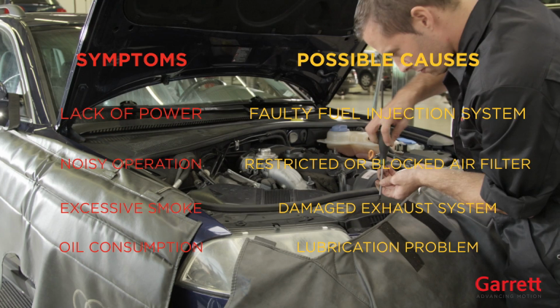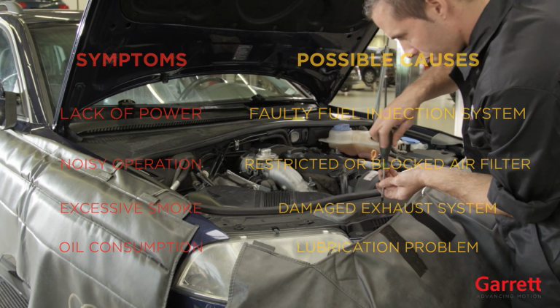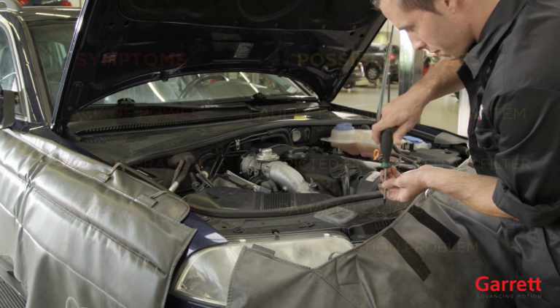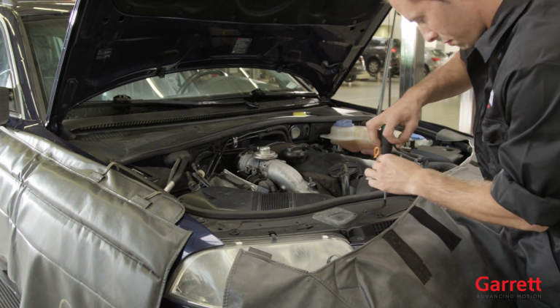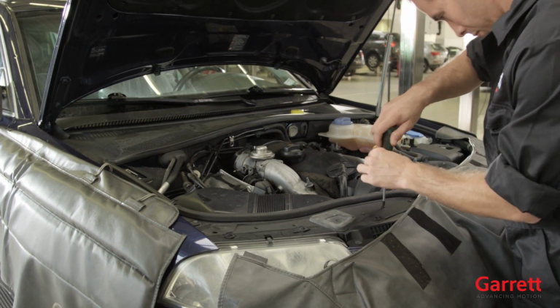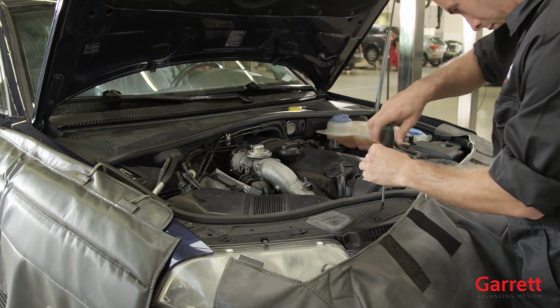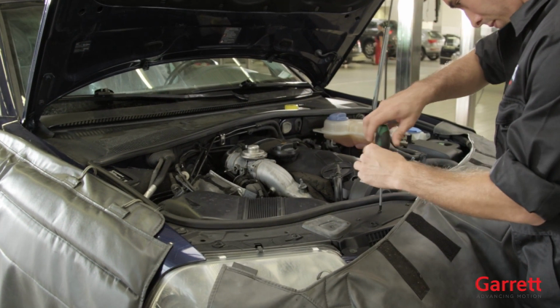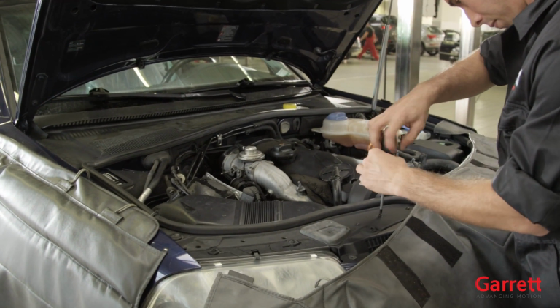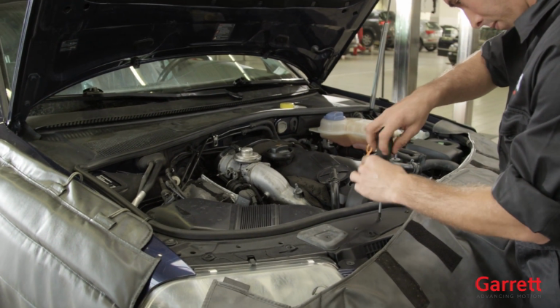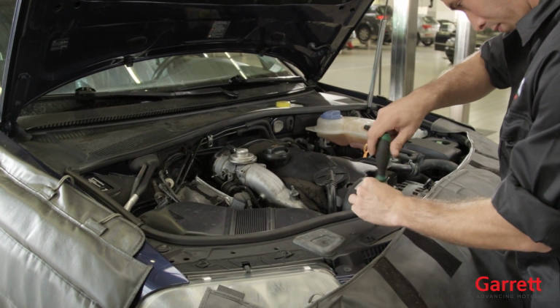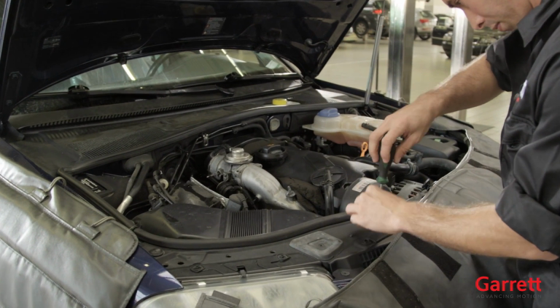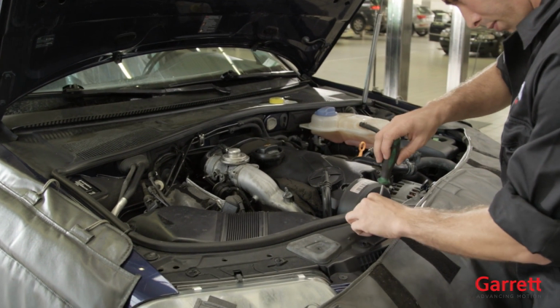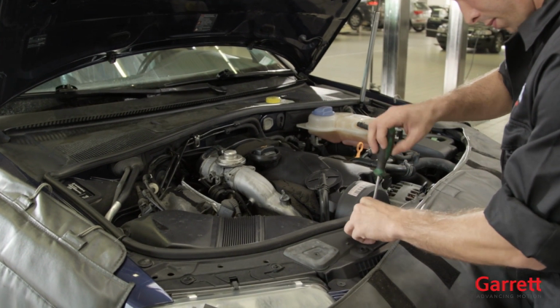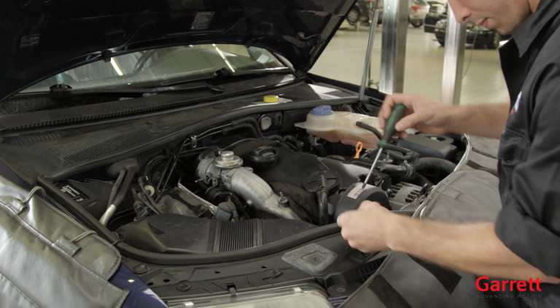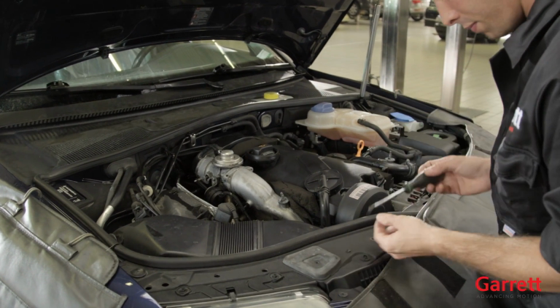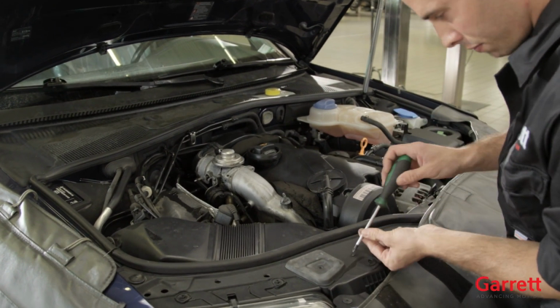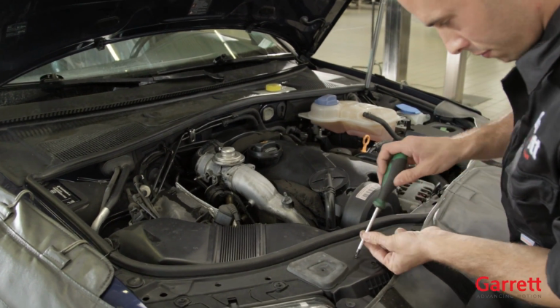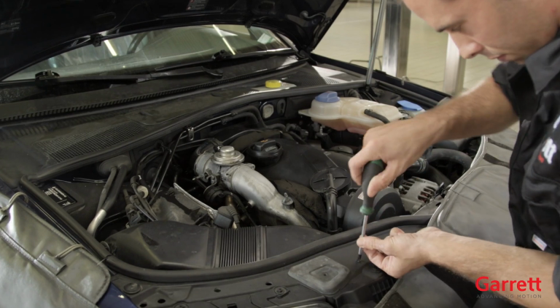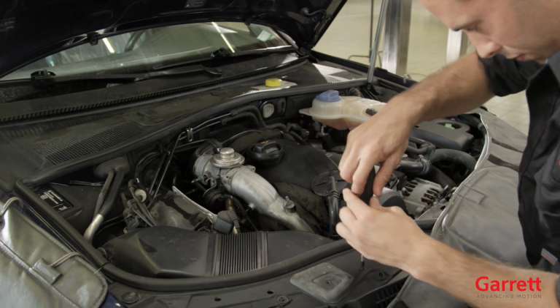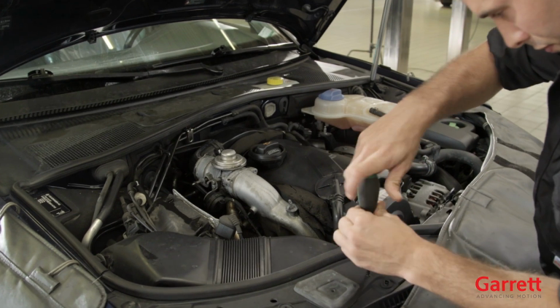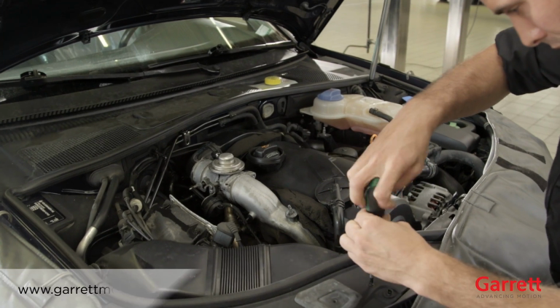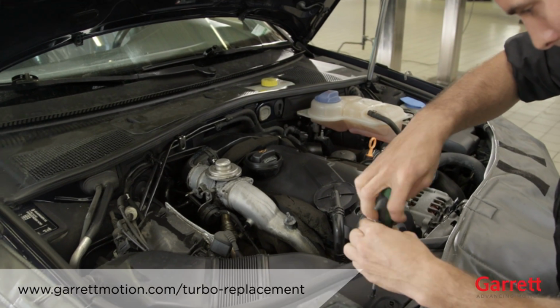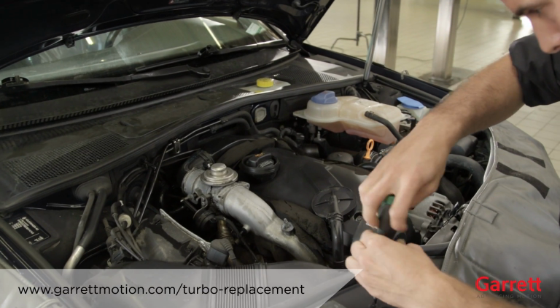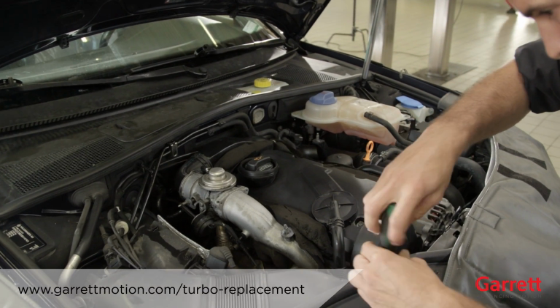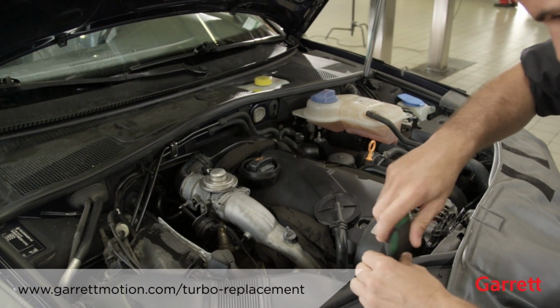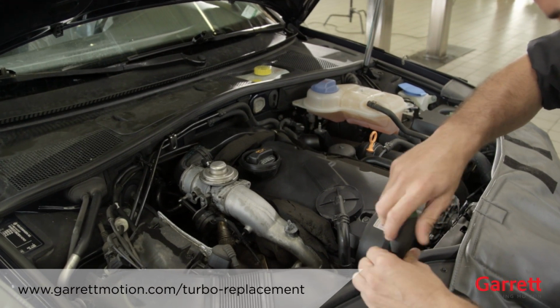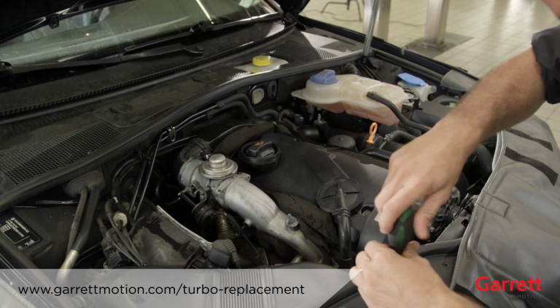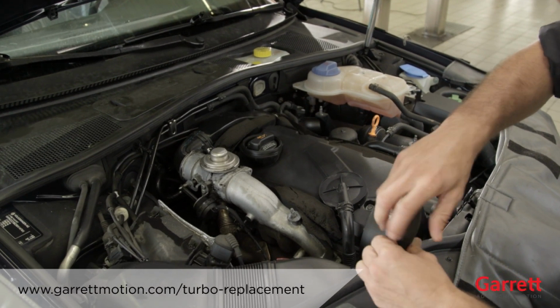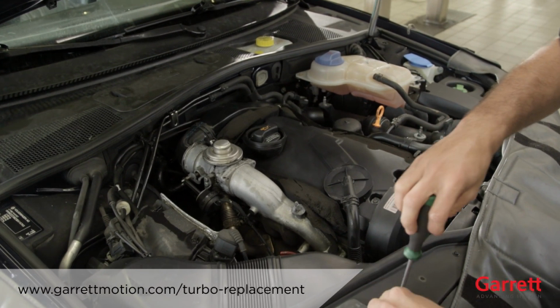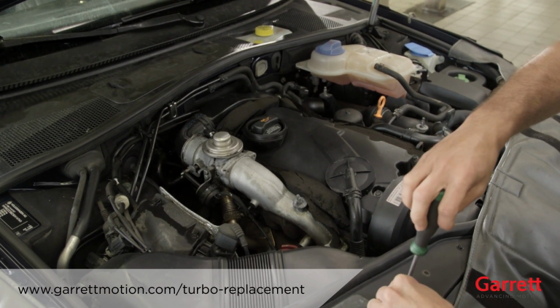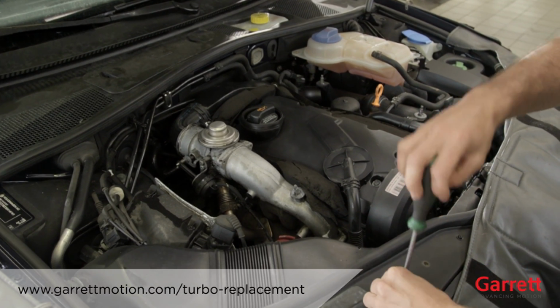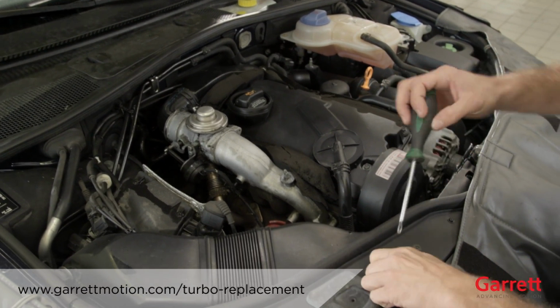Also, check the engine crankcase pressure. A higher than normal reading requires your immediate attention. For more information on this topic, please refer to our website.